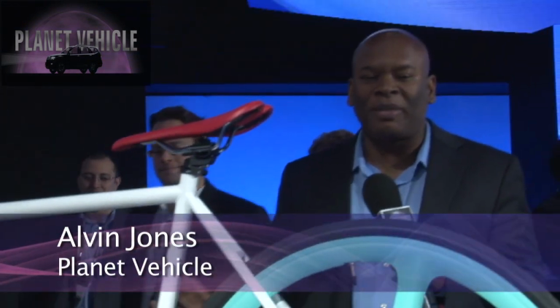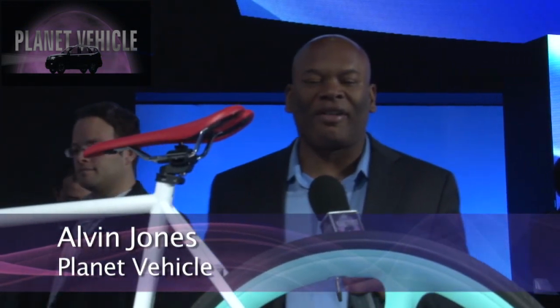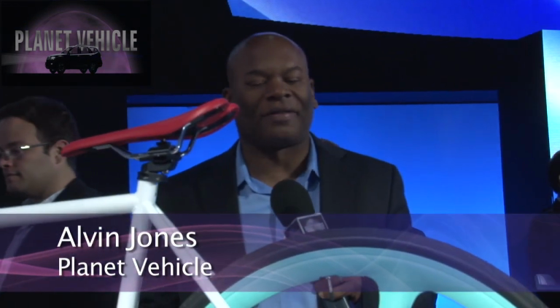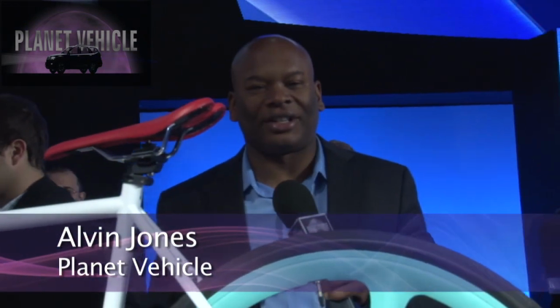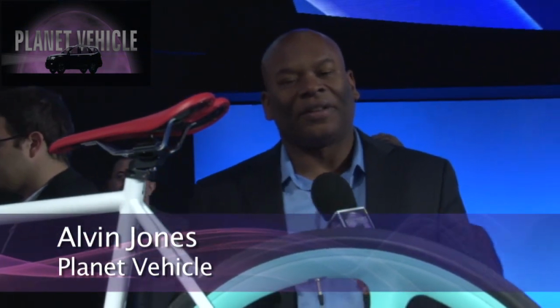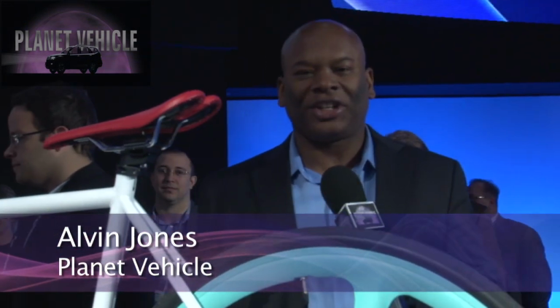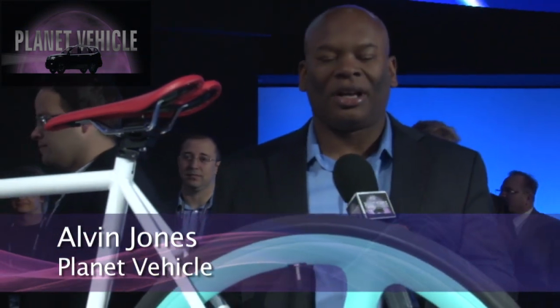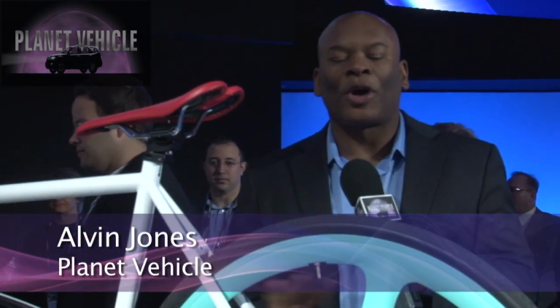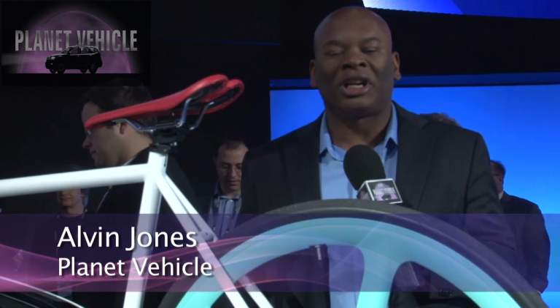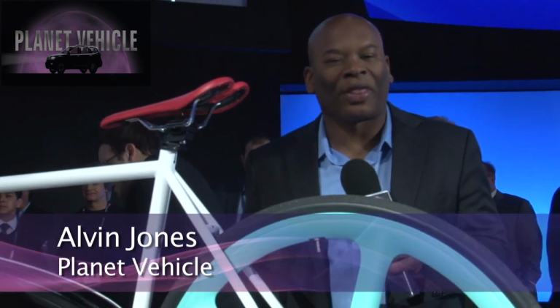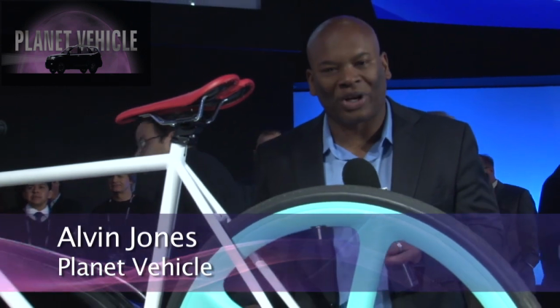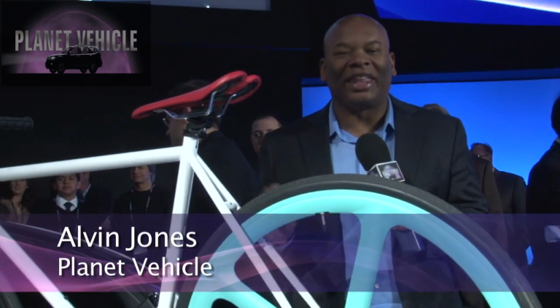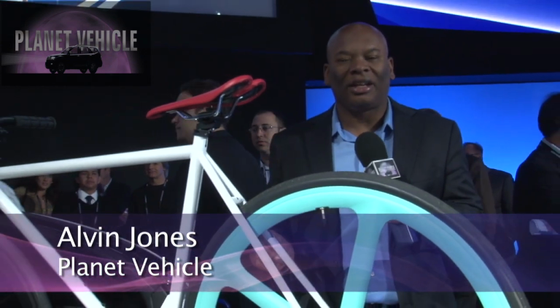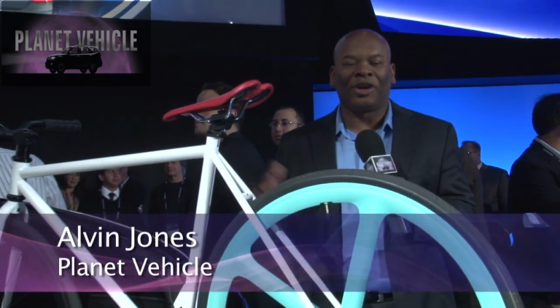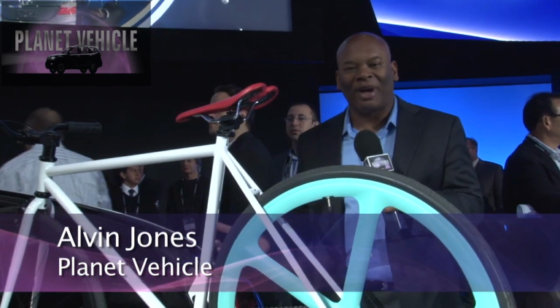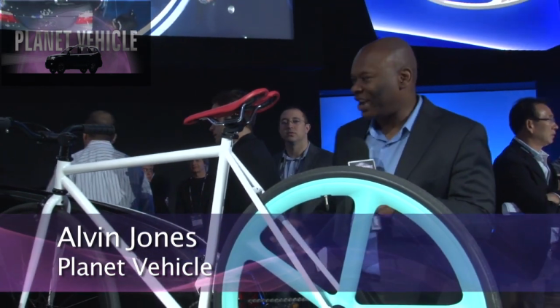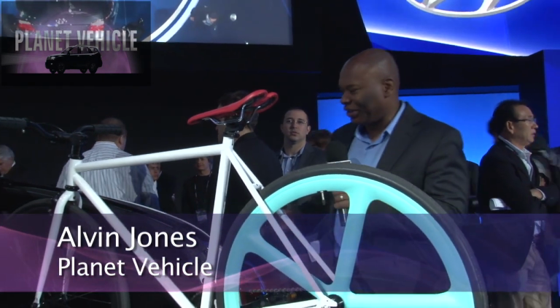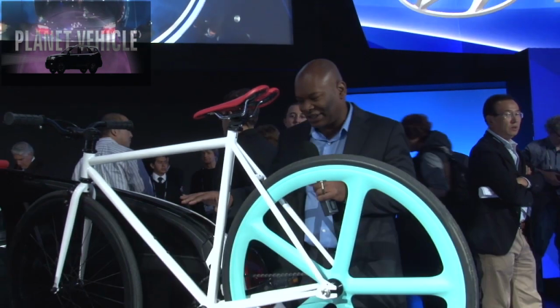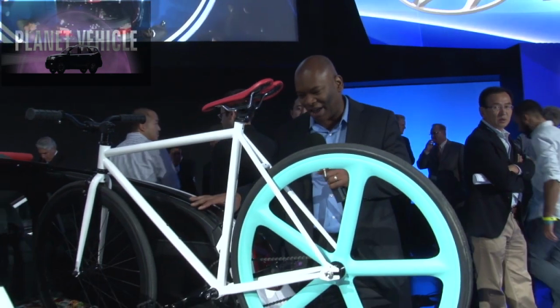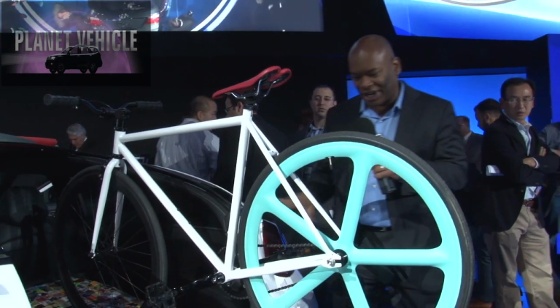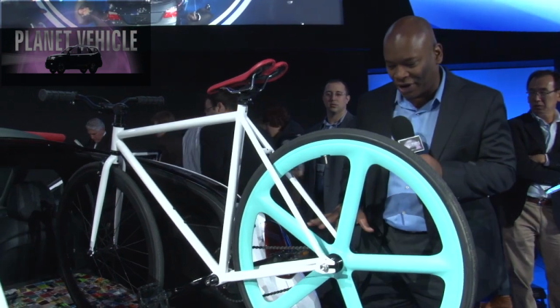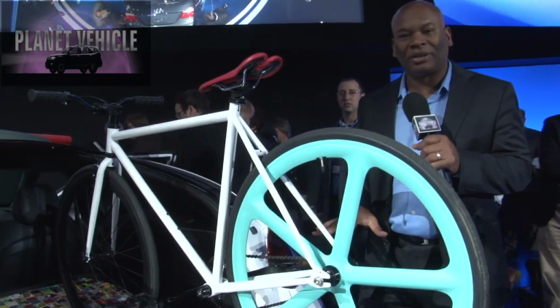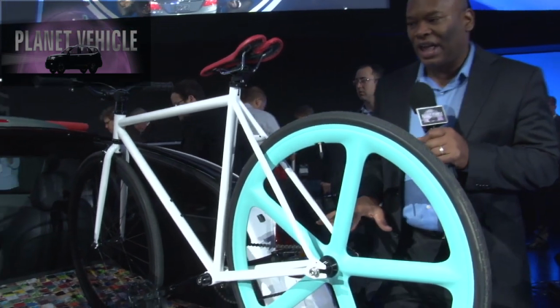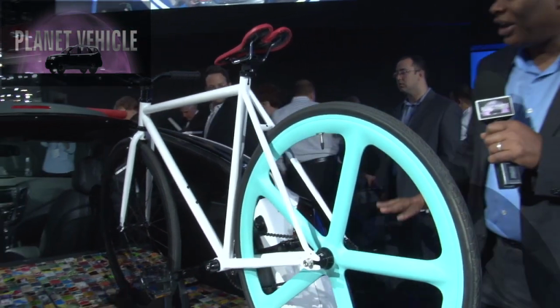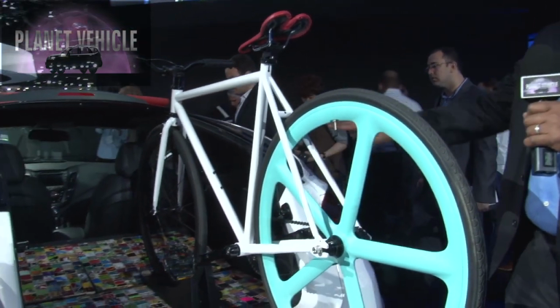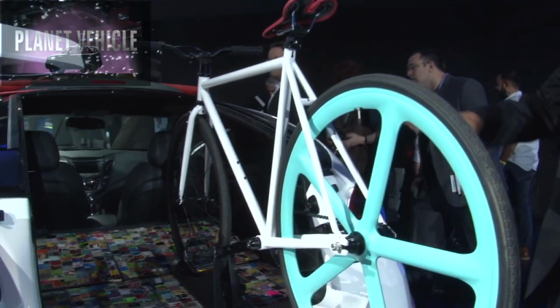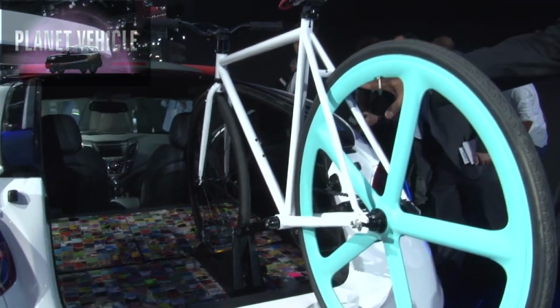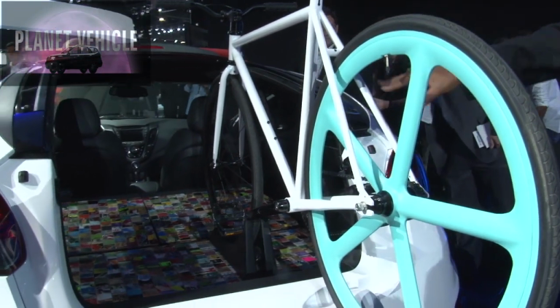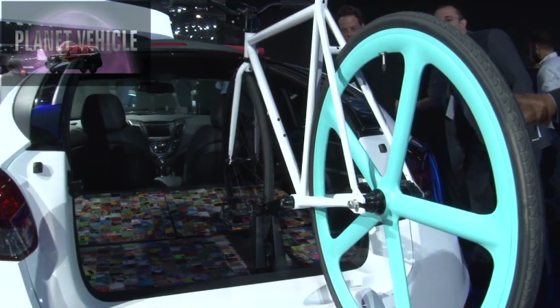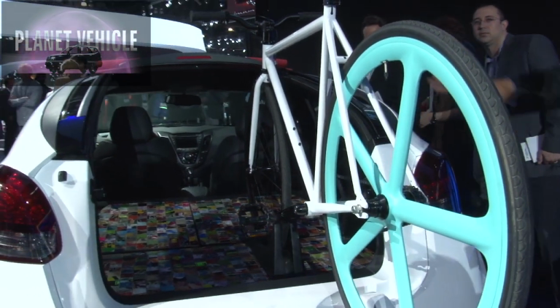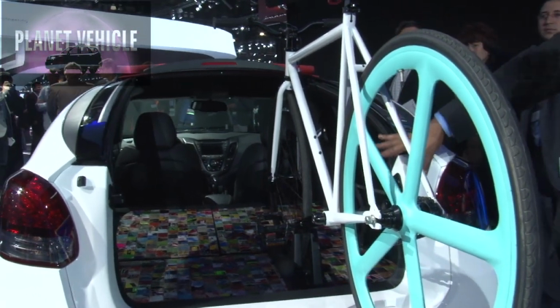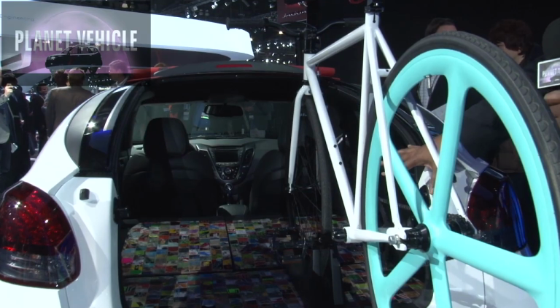Everybody has already liked the Veloster. The first year sold more than anybody ever thought it would. Then the turbo came out. Now you have the C3. It is a convertible that you can put your bike in. You can put the top down.